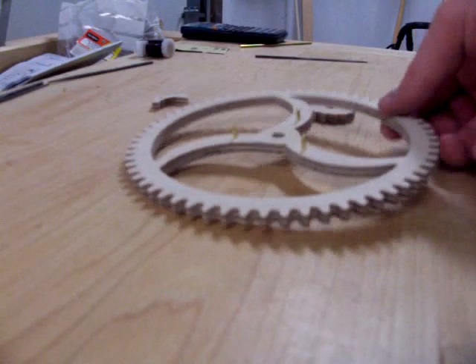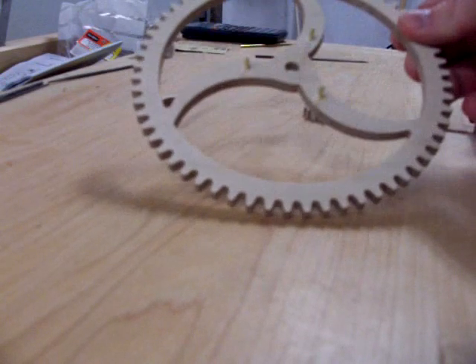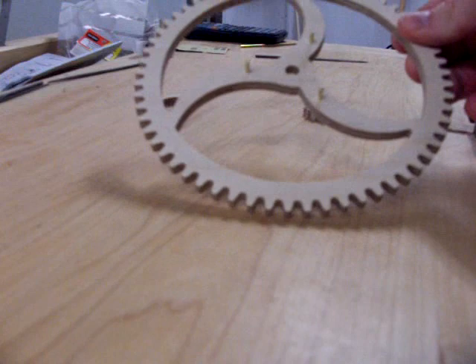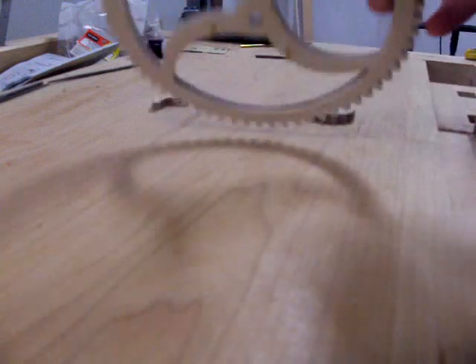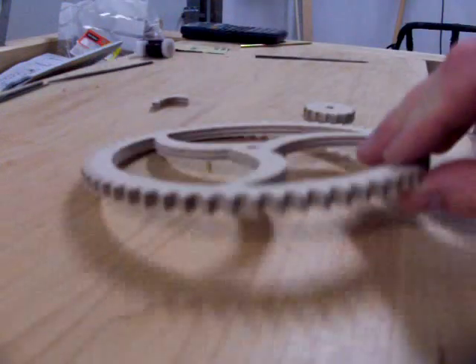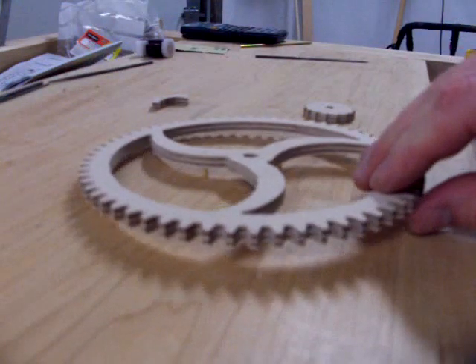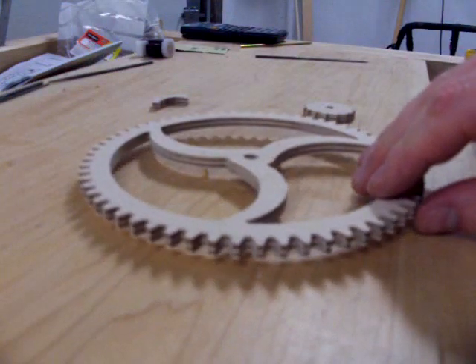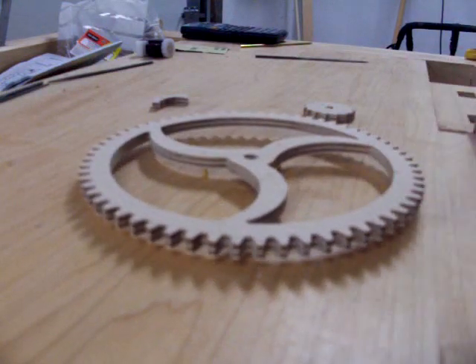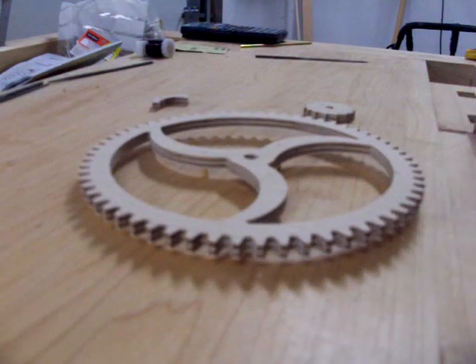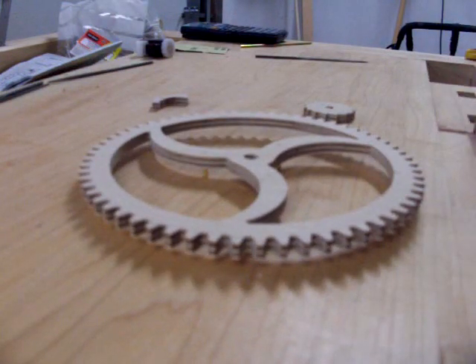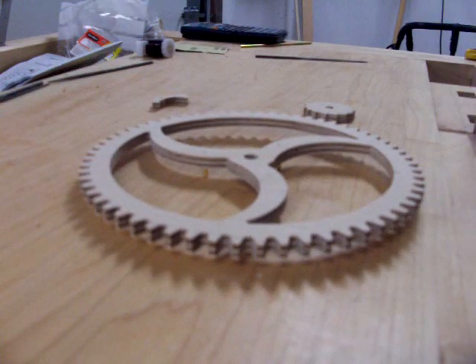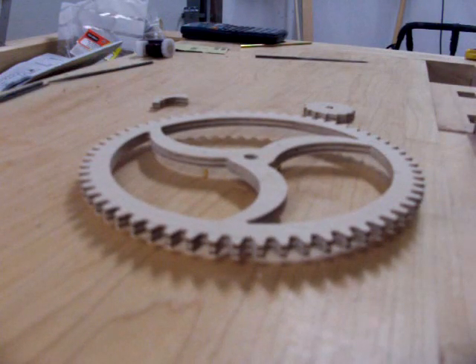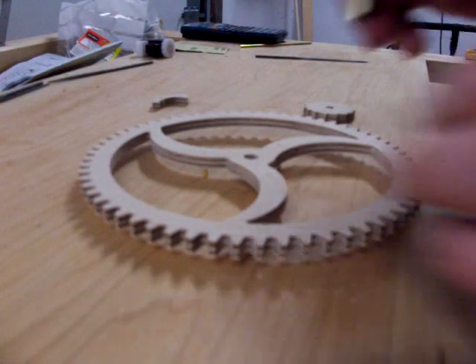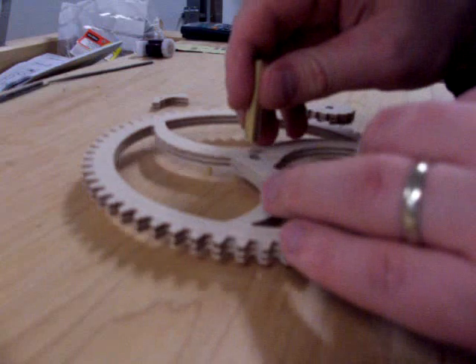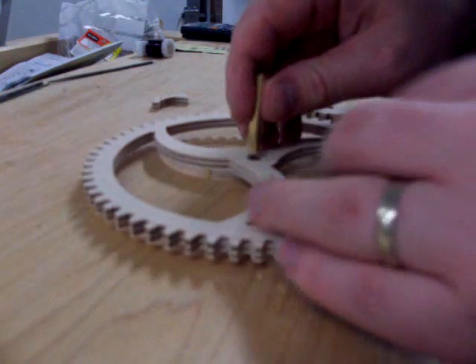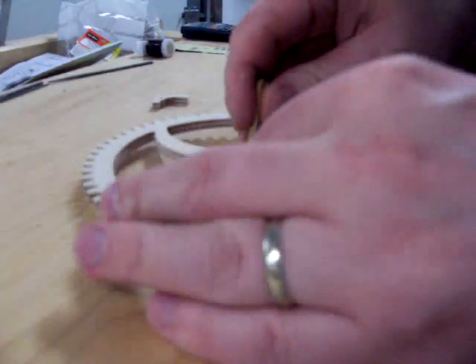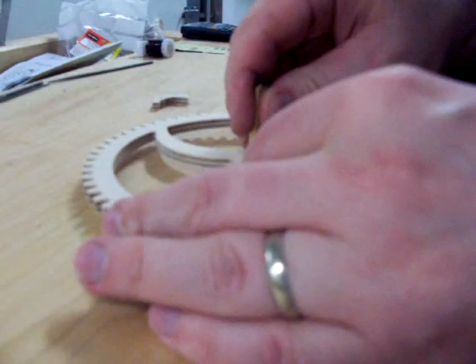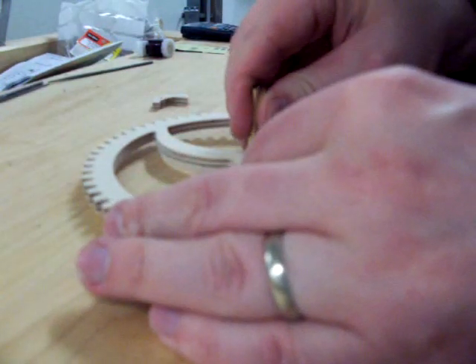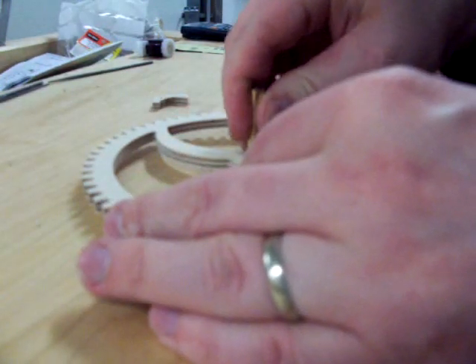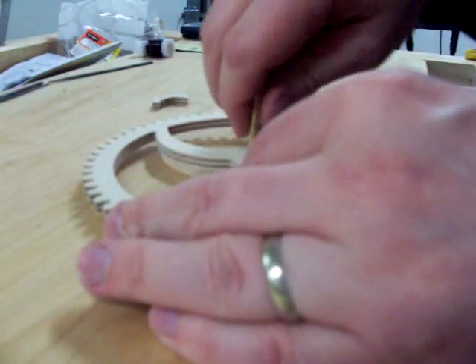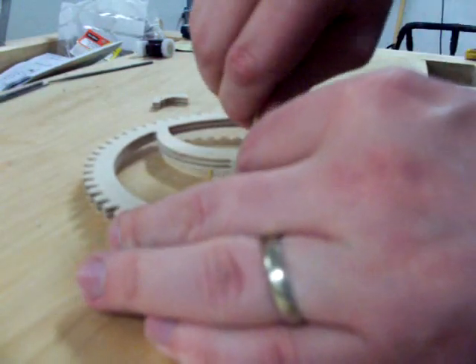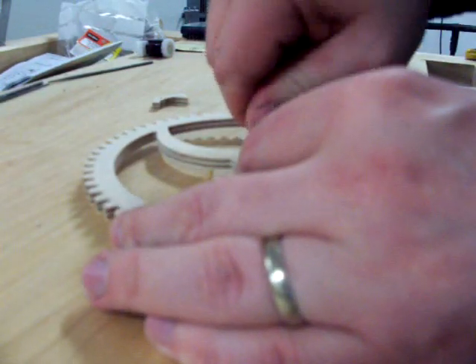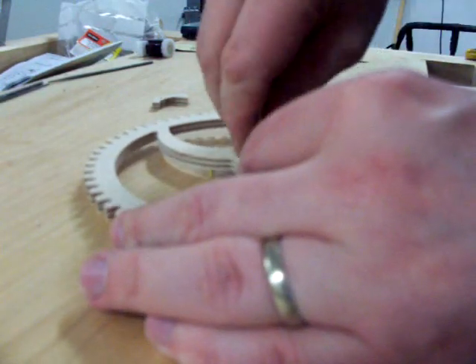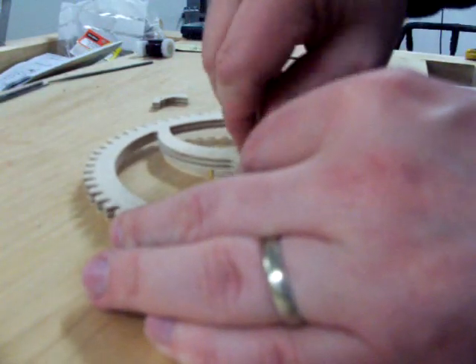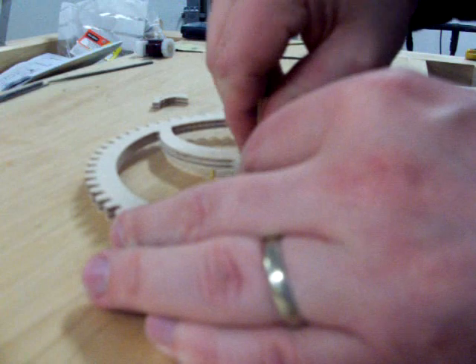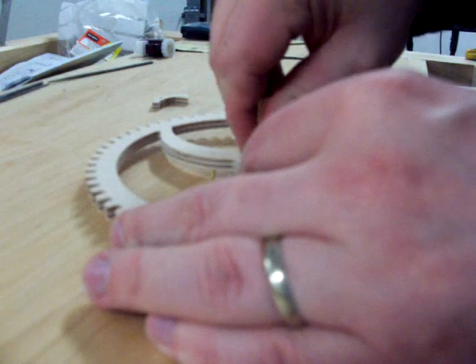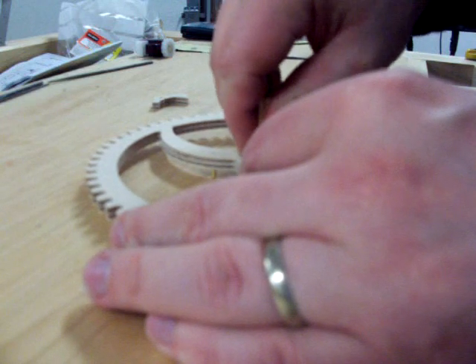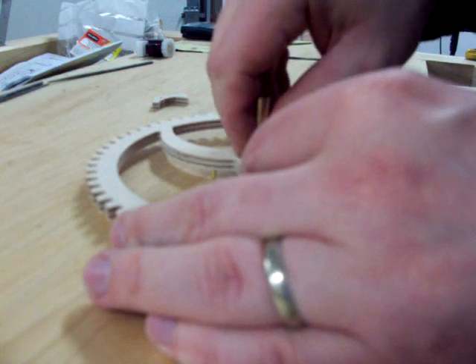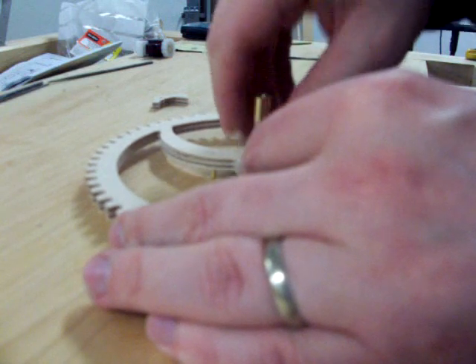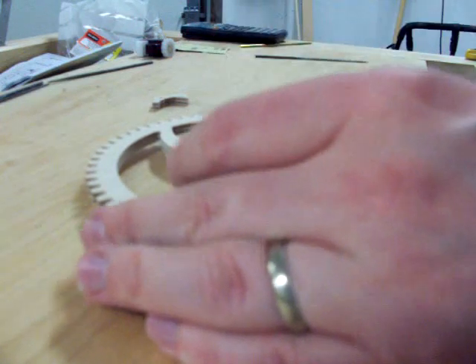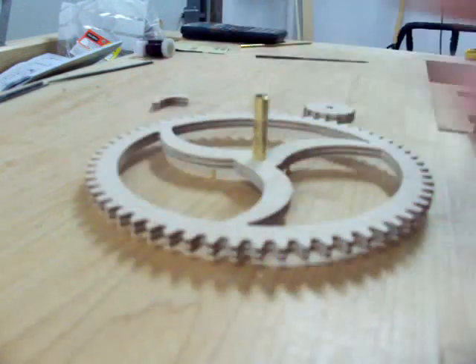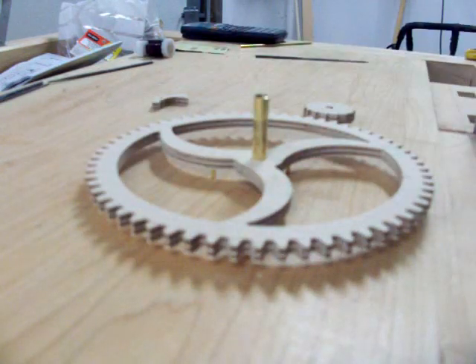Now flip the great wheel. From here, you'll insert the cannon tube required on the great wheel assembly. Once again, it may be tight. You may want to use a file to slightly widen the hull.